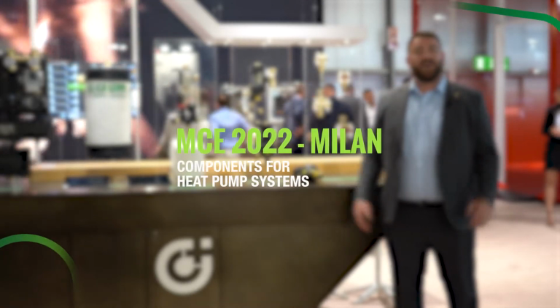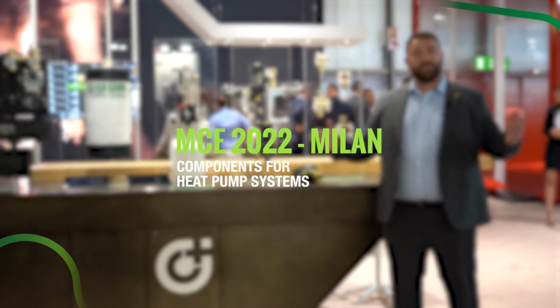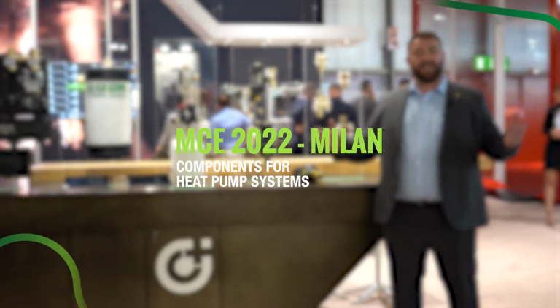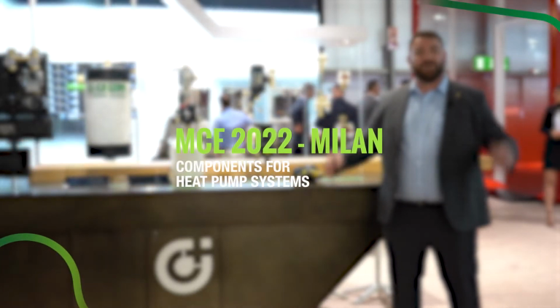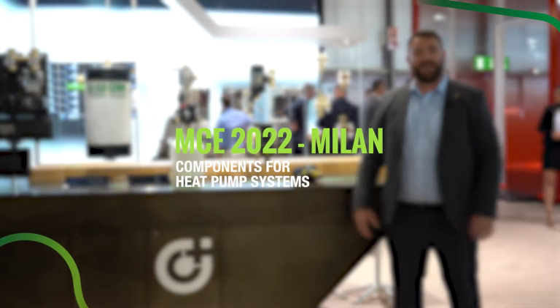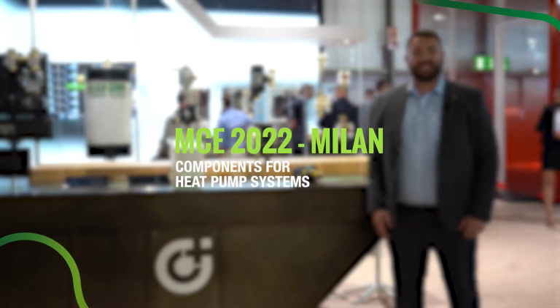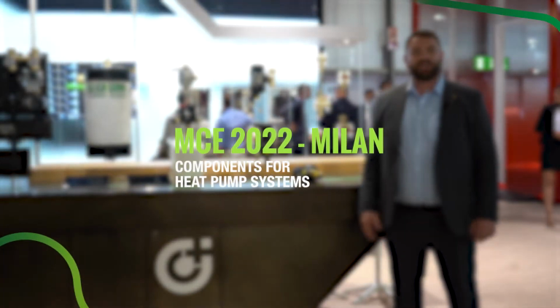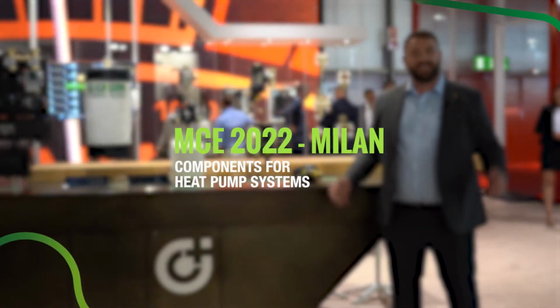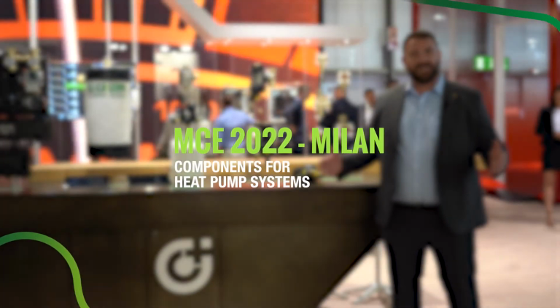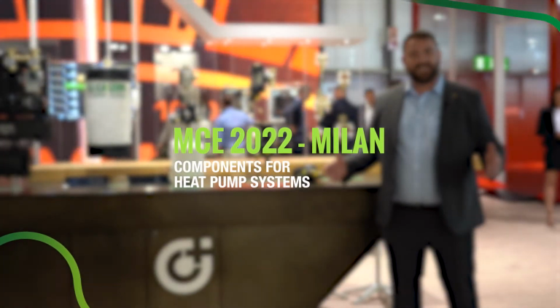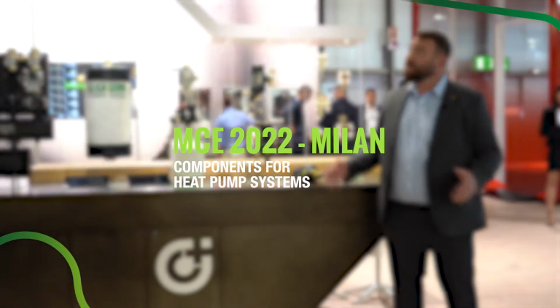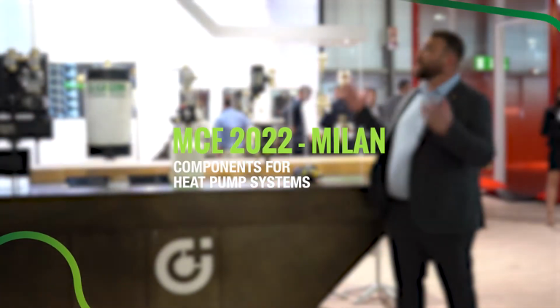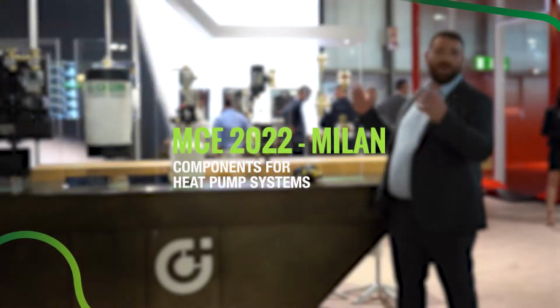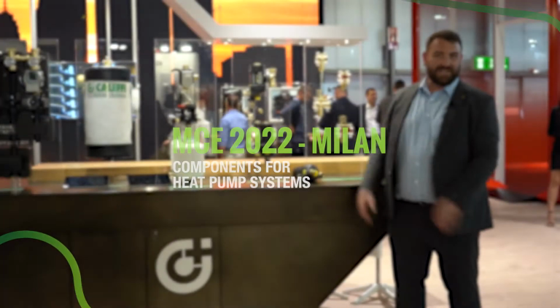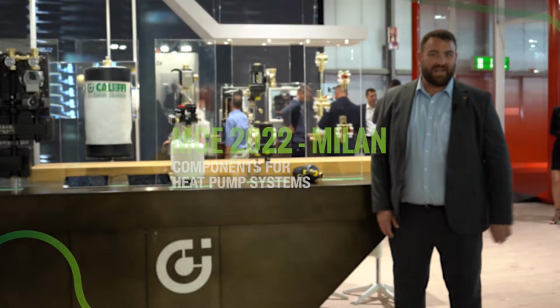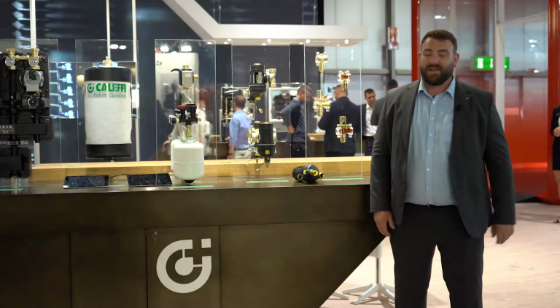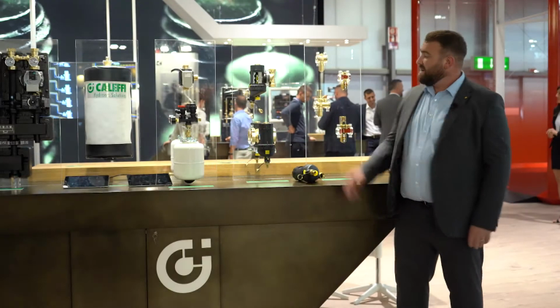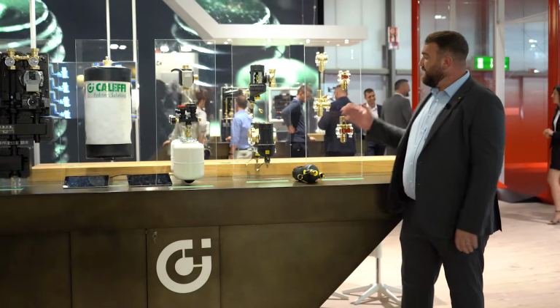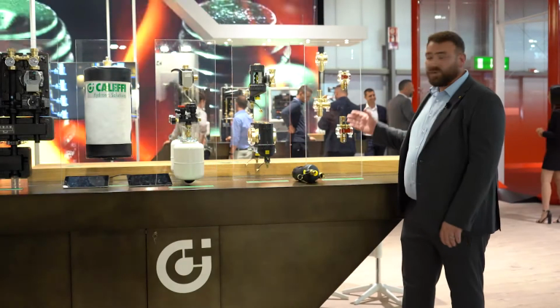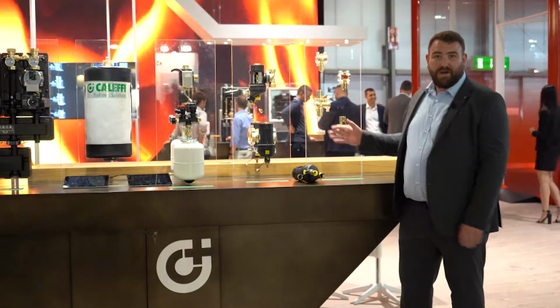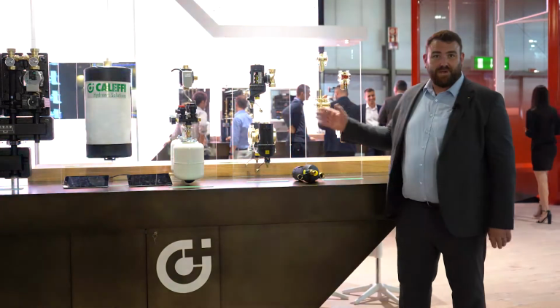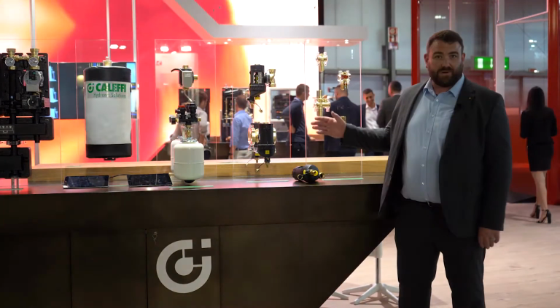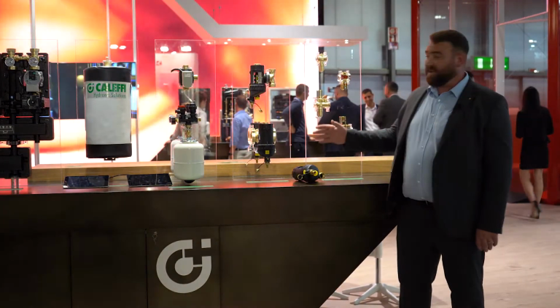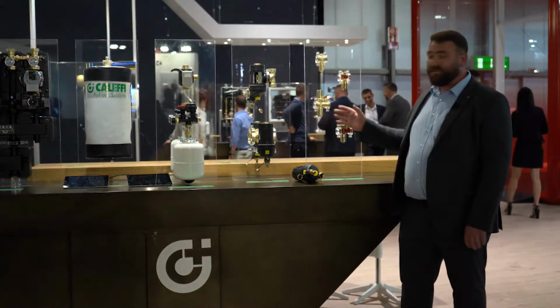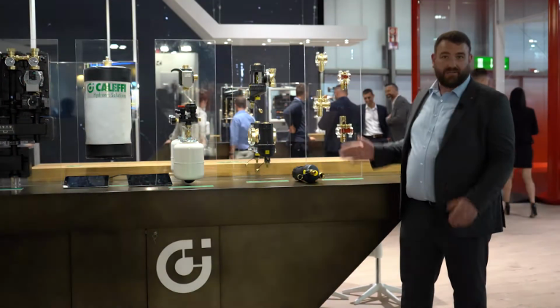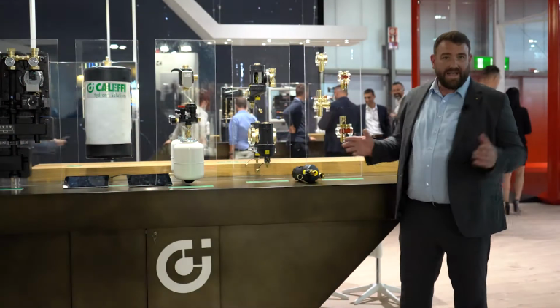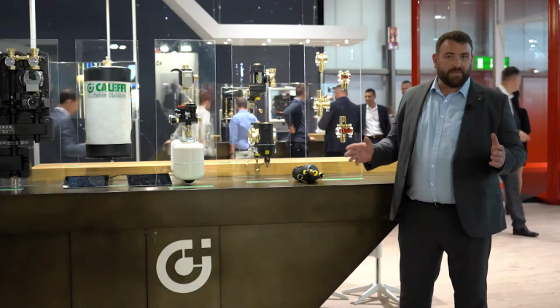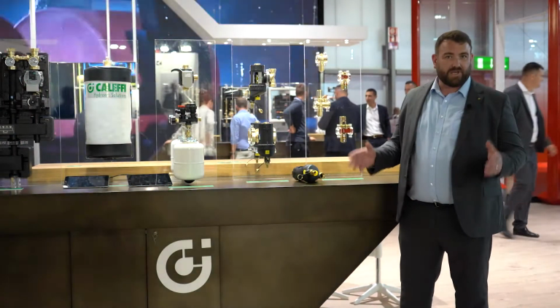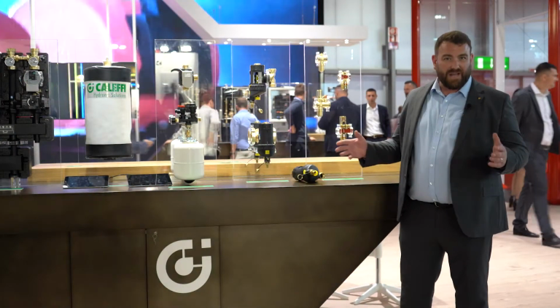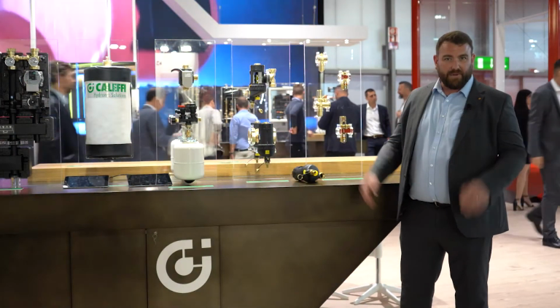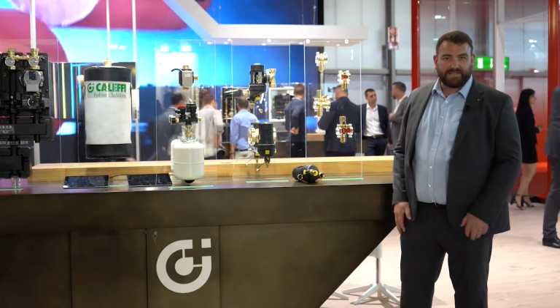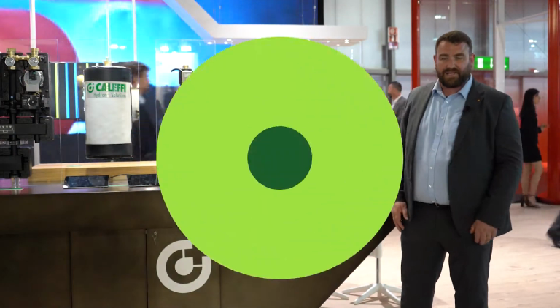Hi everybody and welcome to MCE 2022 and welcome to Calefi. We're going to talk about a few products here that we've got for our heat pump circuits and heat pump installations.